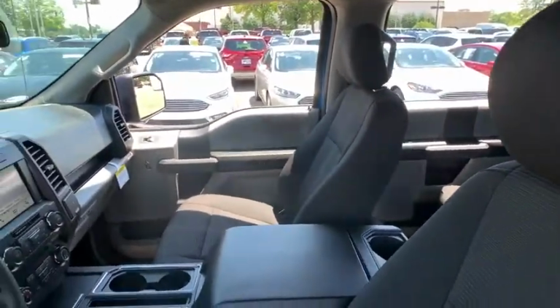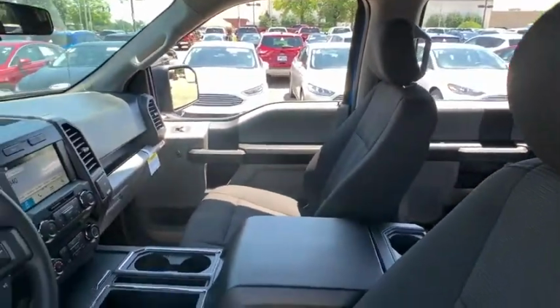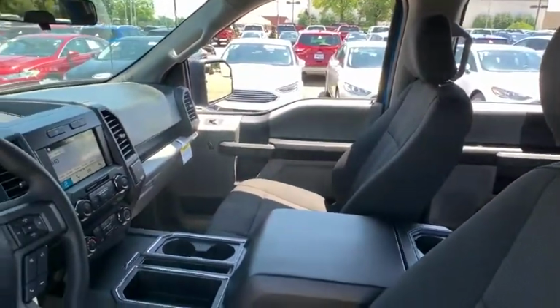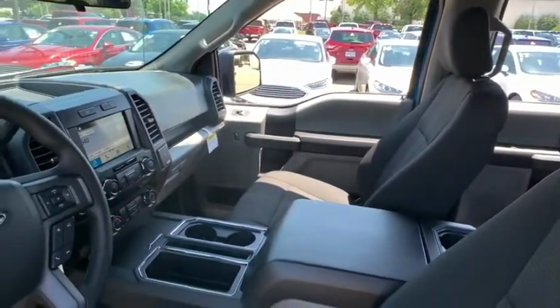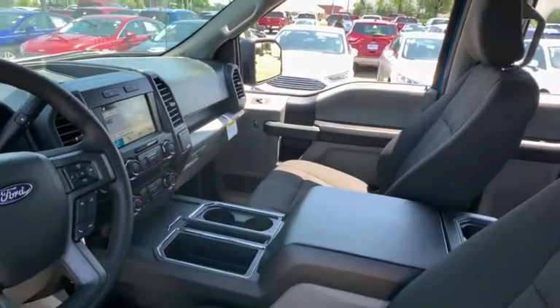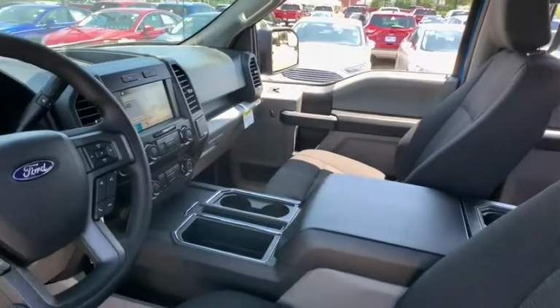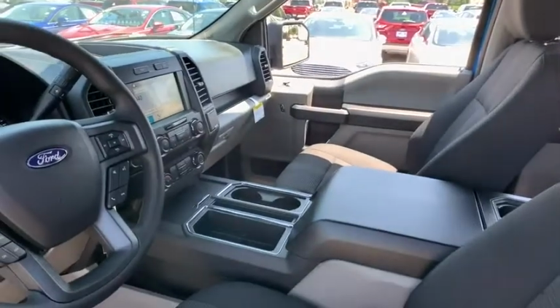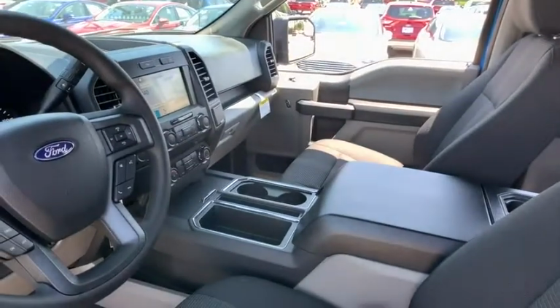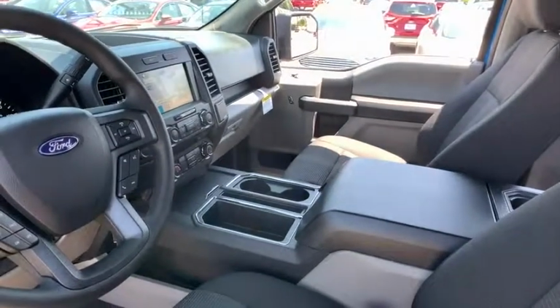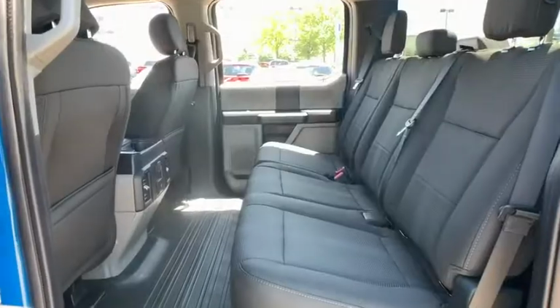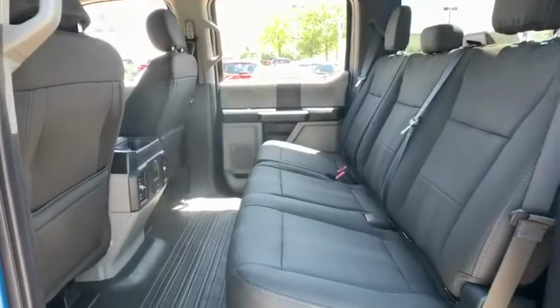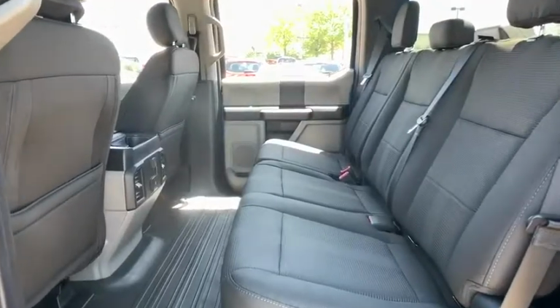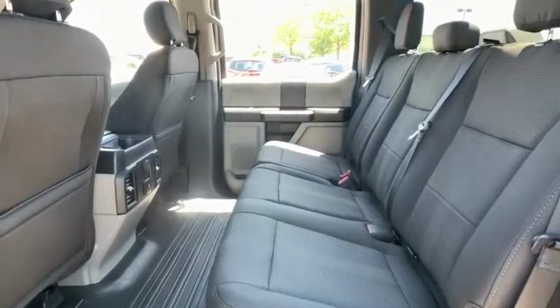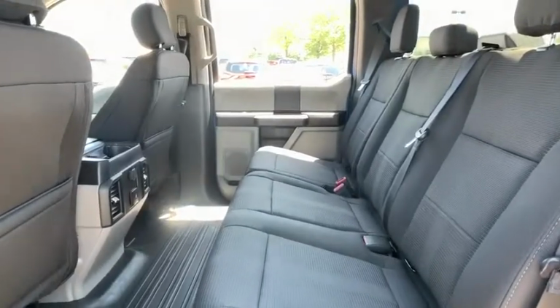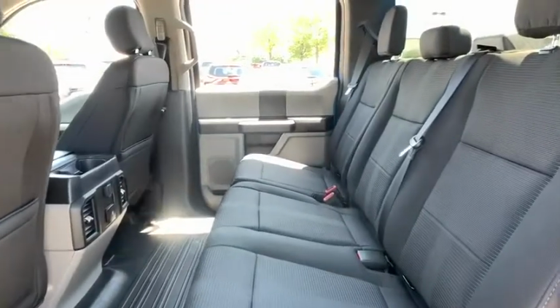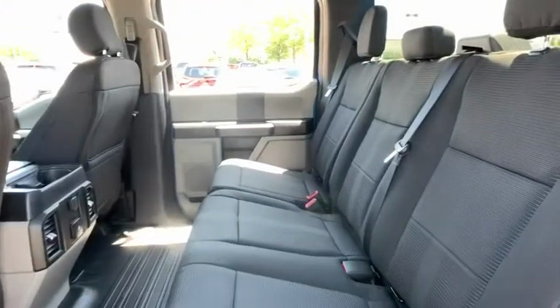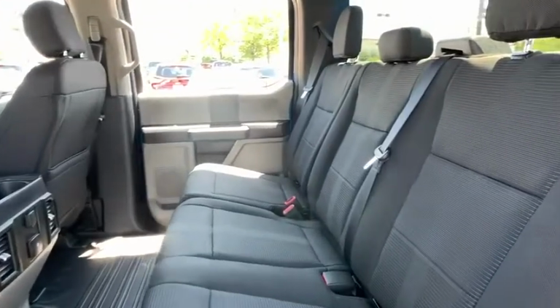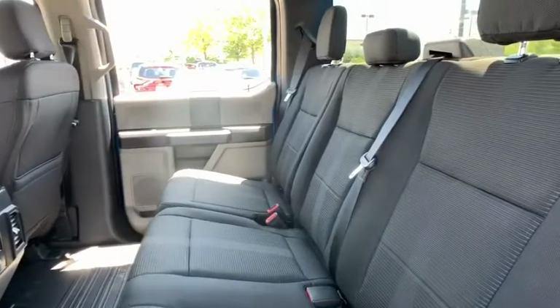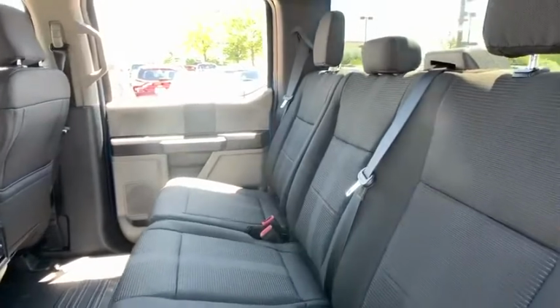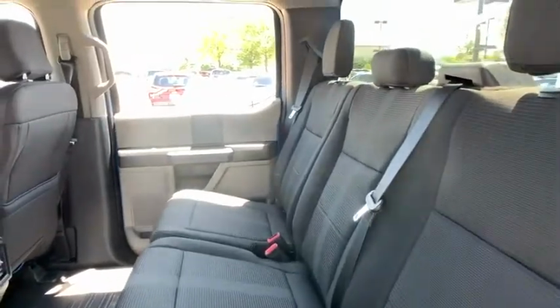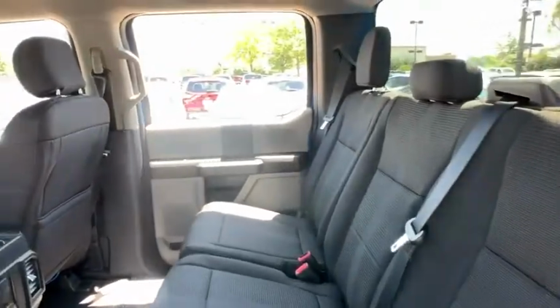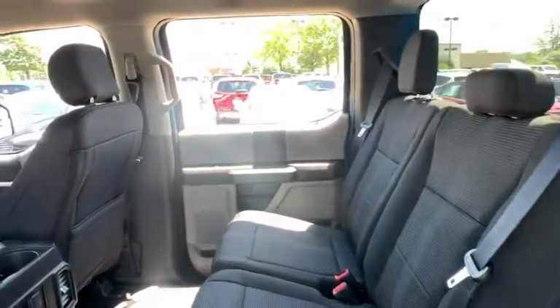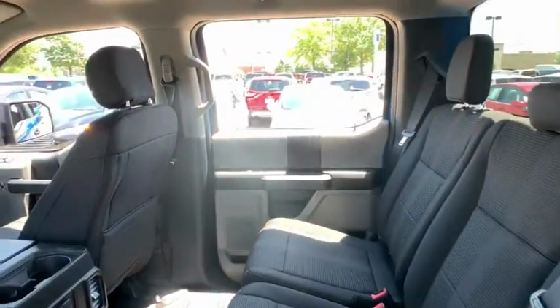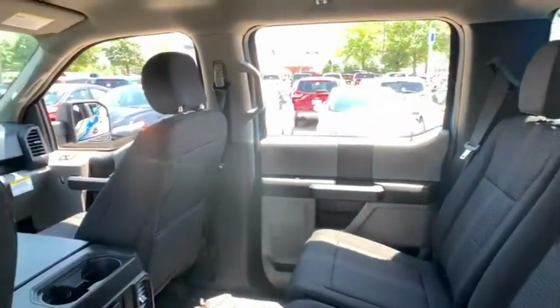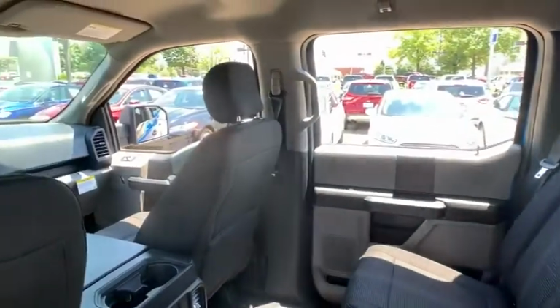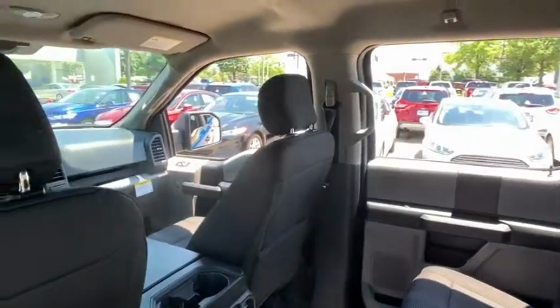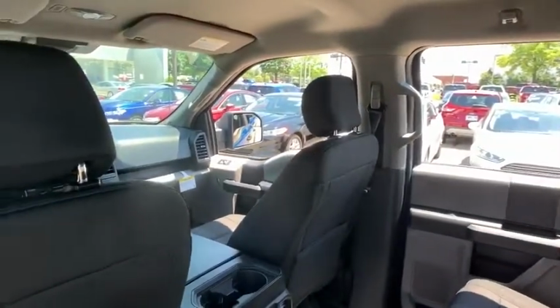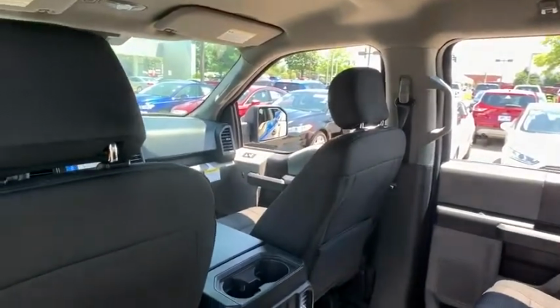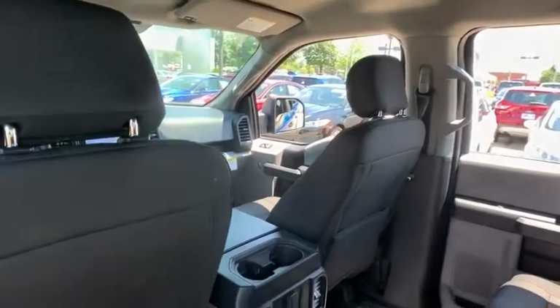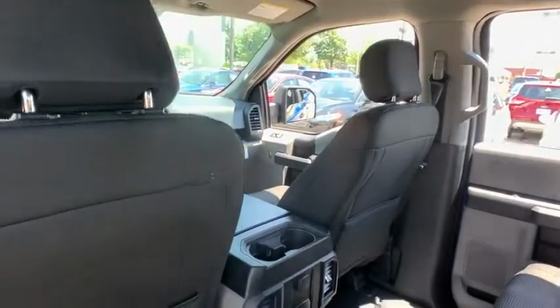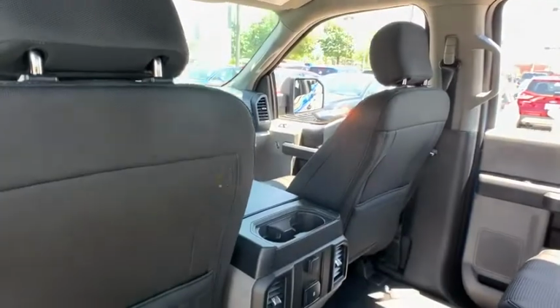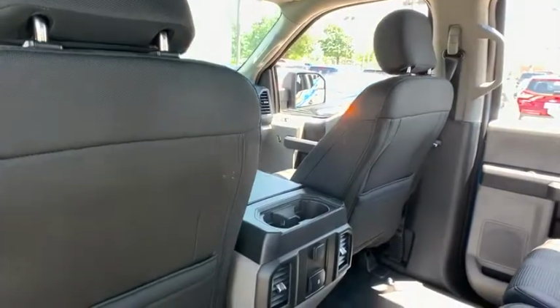Rear window defroster, fog lamps, electronic stability control, brake assist, tachometer, tilt steering wheel, passenger vanity mirror, front wheel independent suspension, low tire pressure warning, four-piece floor mat set.